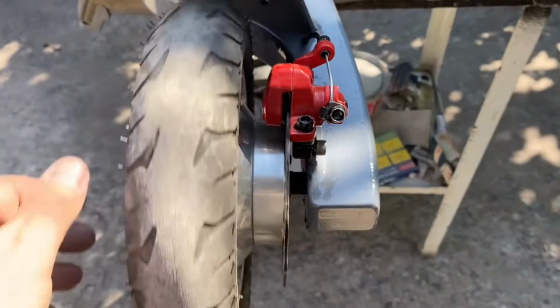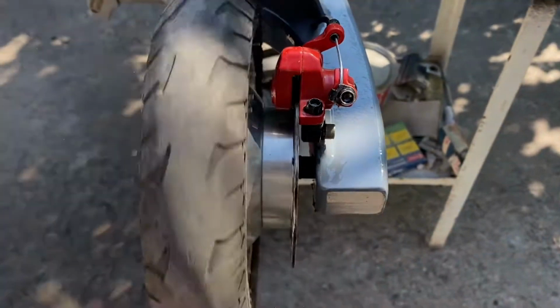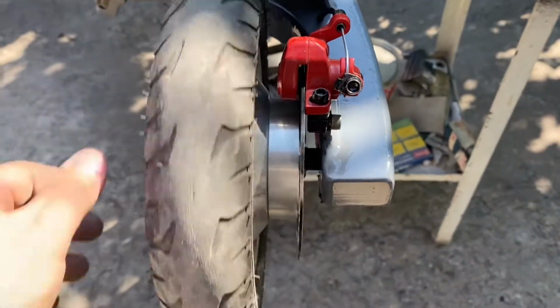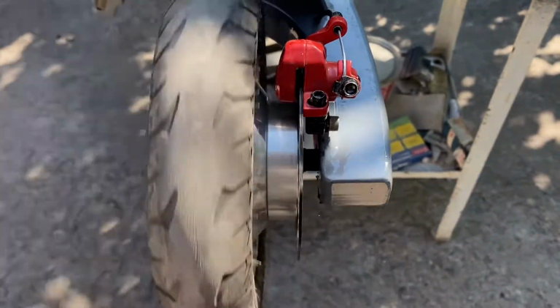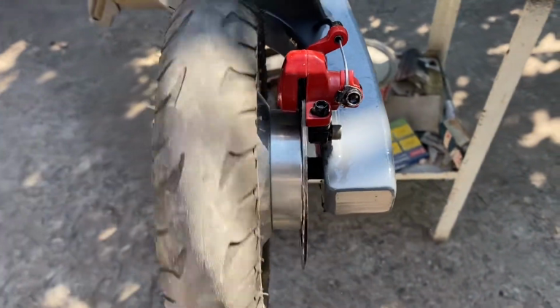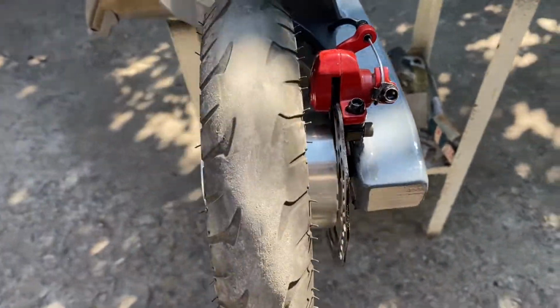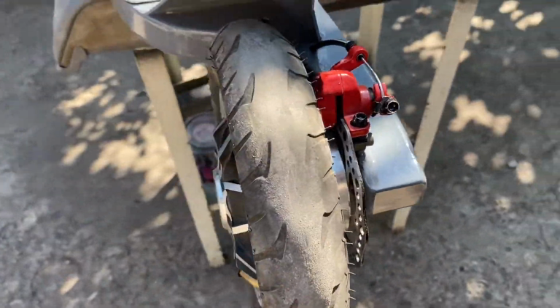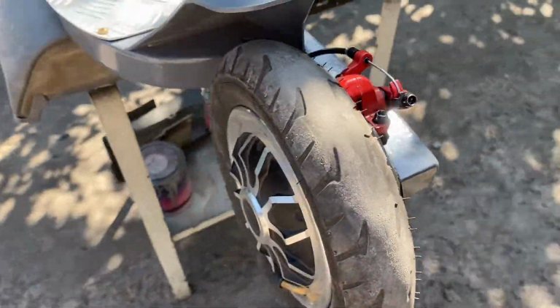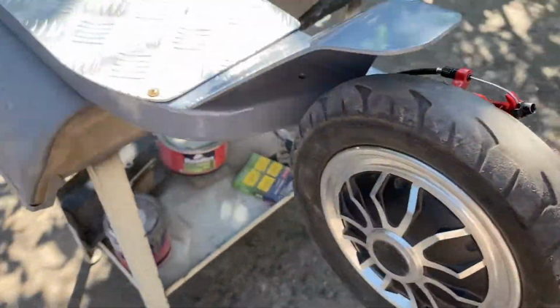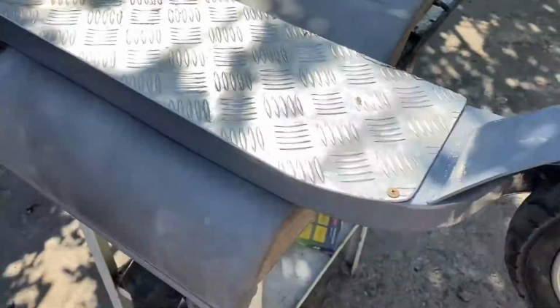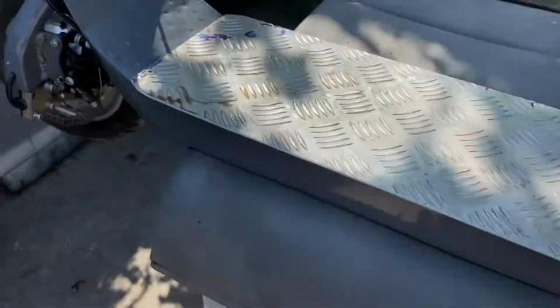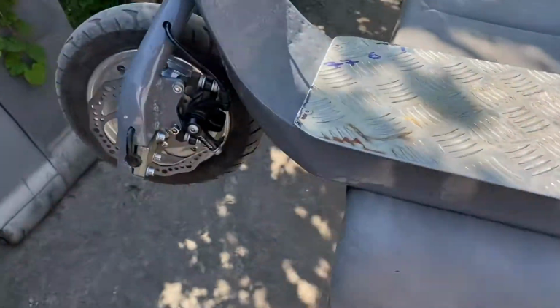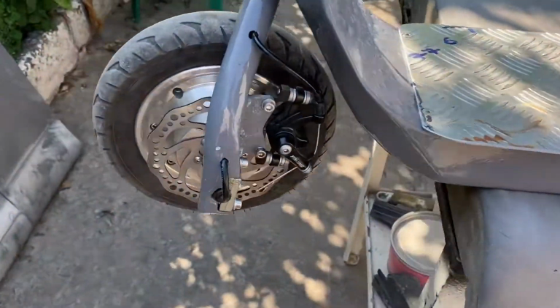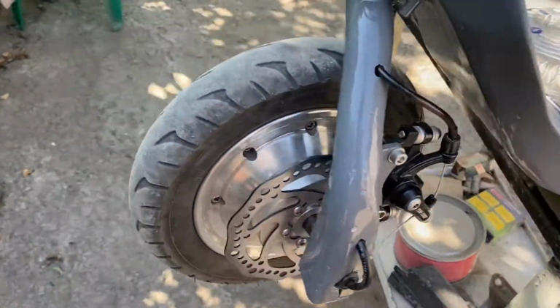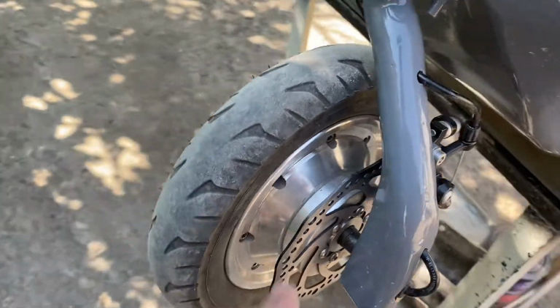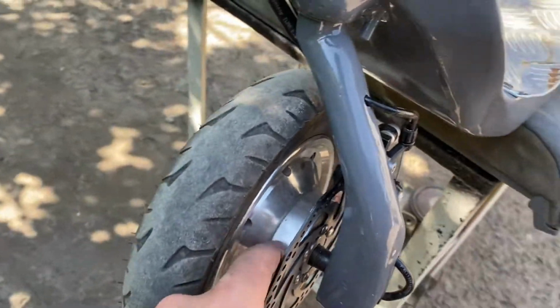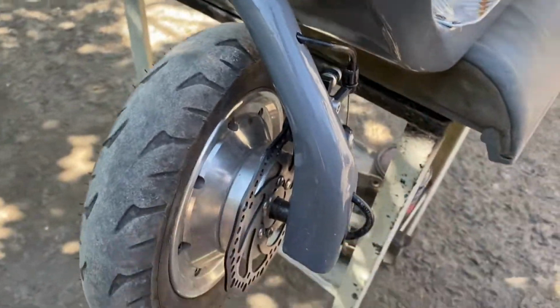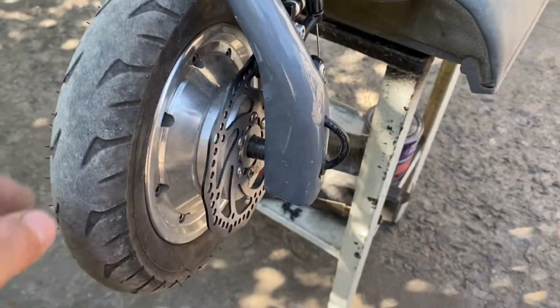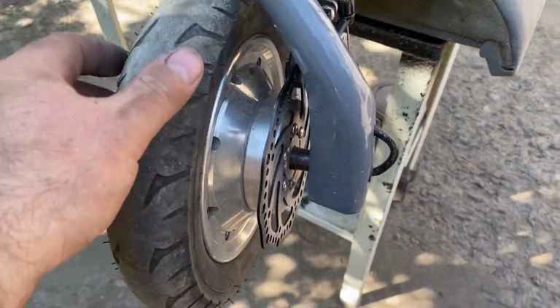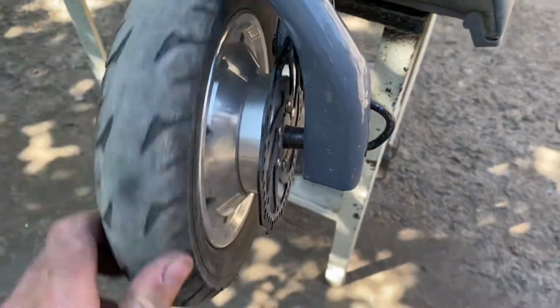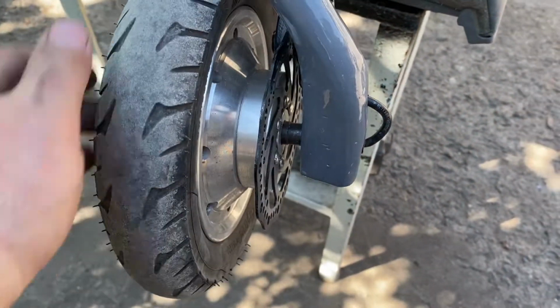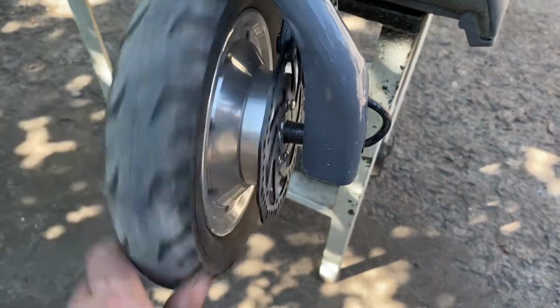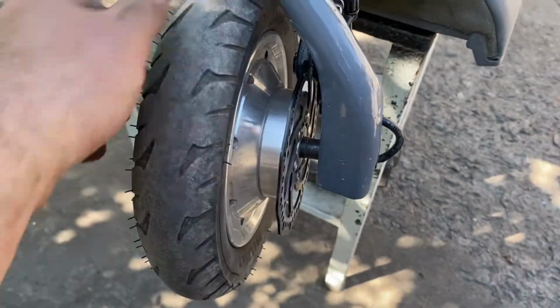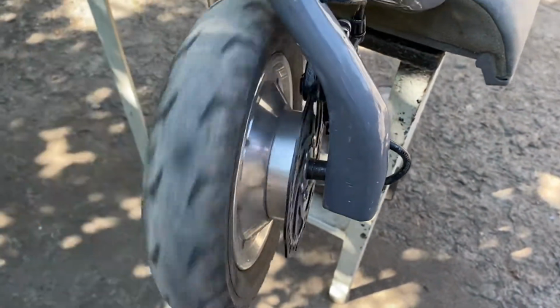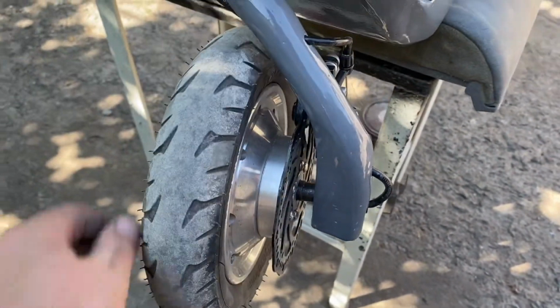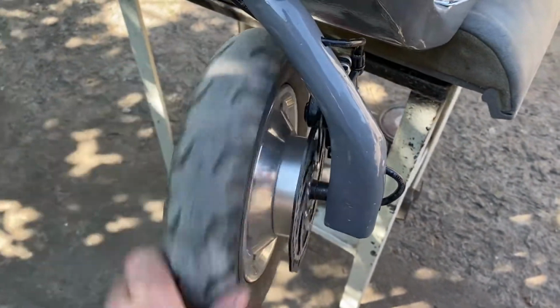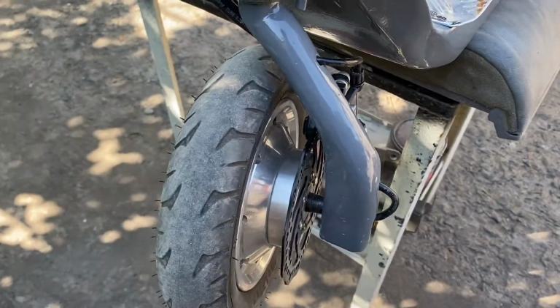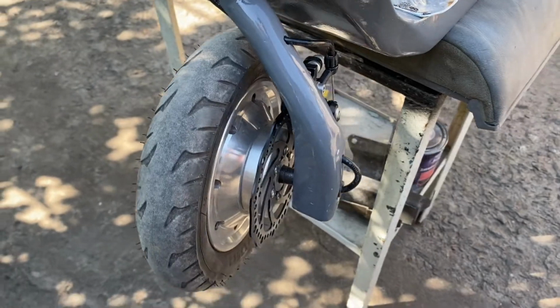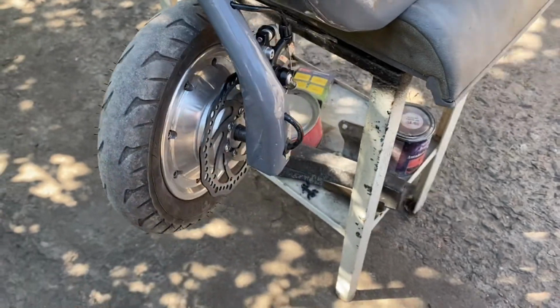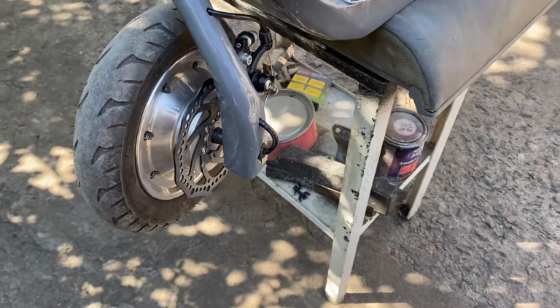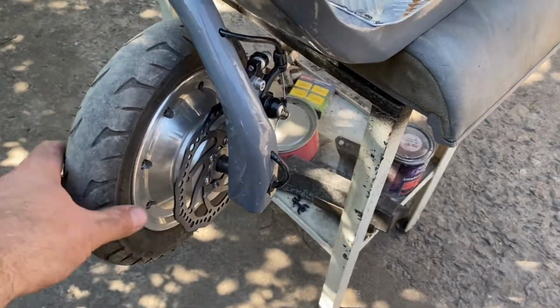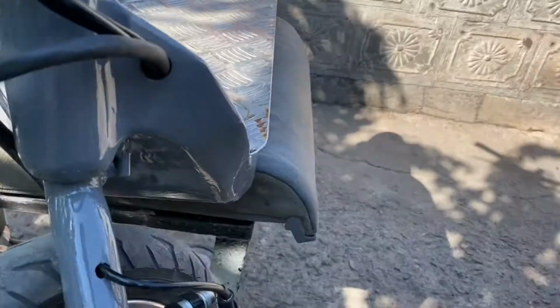The brake disc is mounted through an aluminum spacer from the Cougar scooter, mounted on the right side. On the front wheel the same thing is done, but the caliper is from a bicycle and fits on the left side.